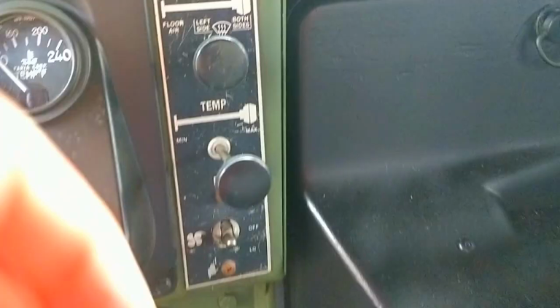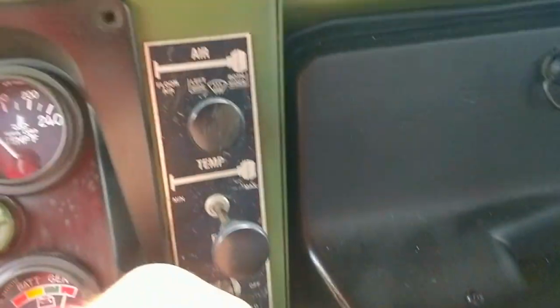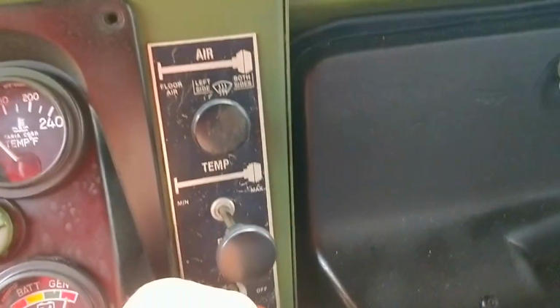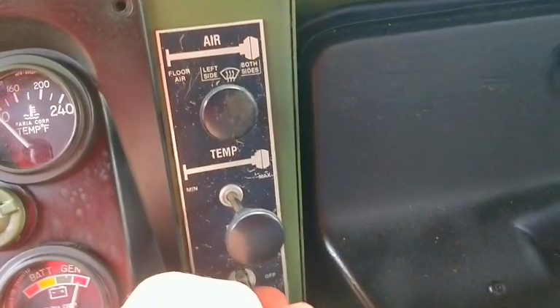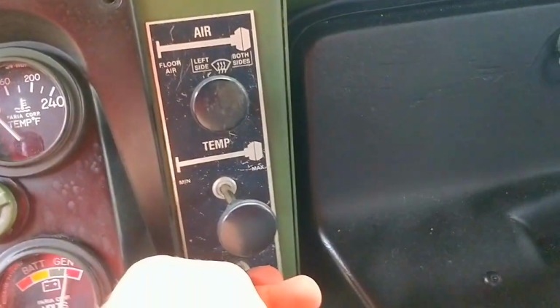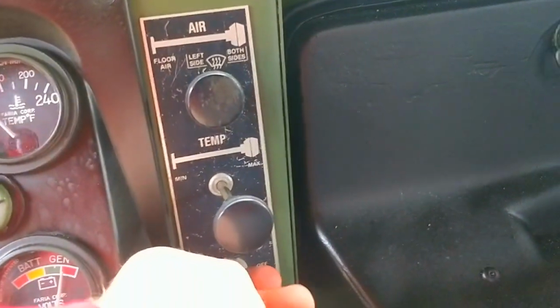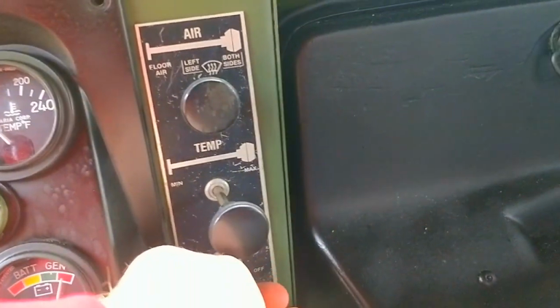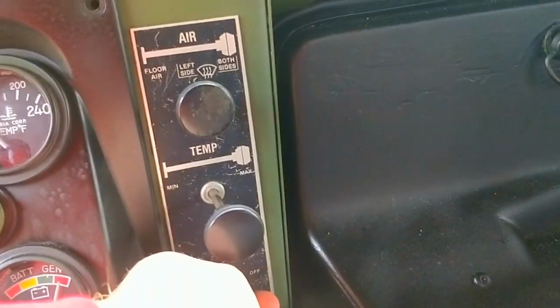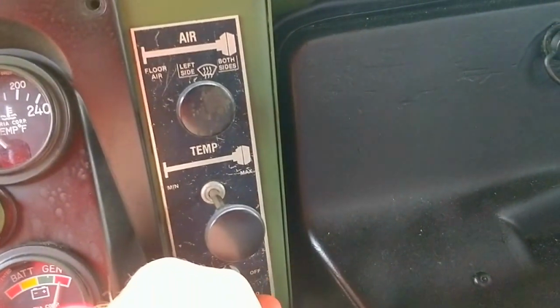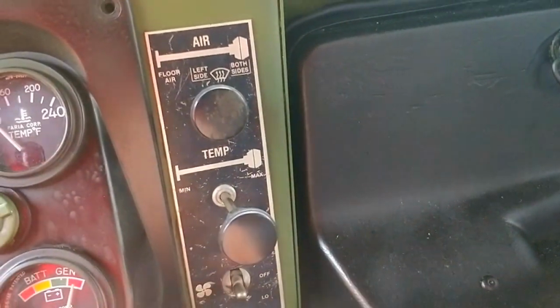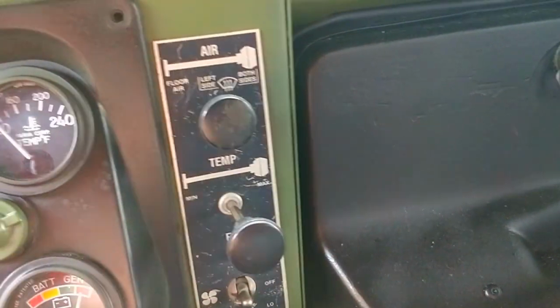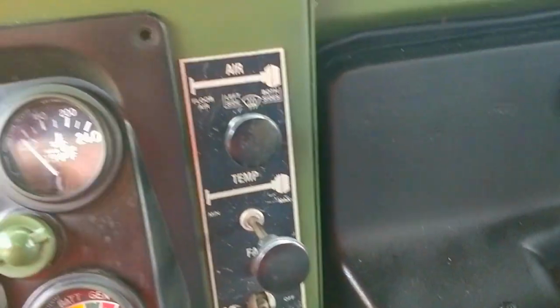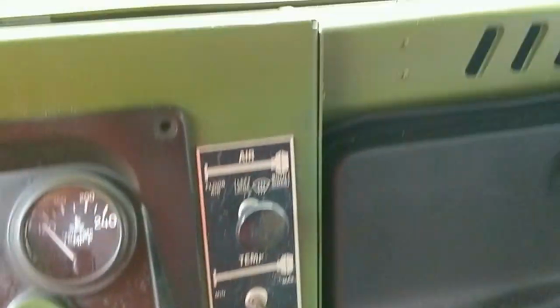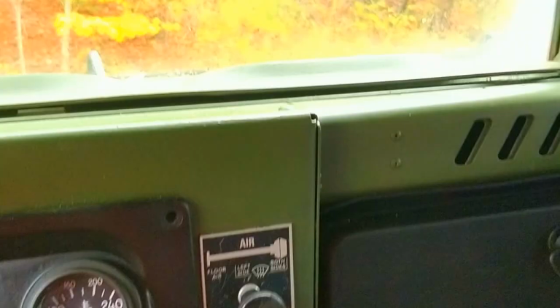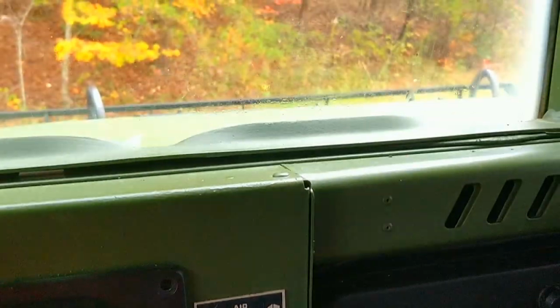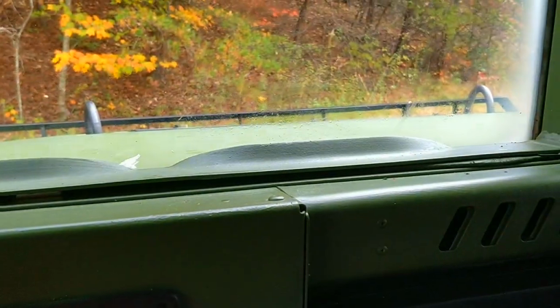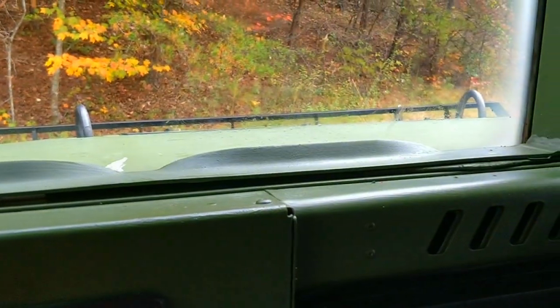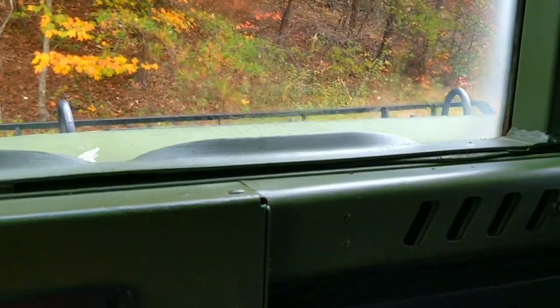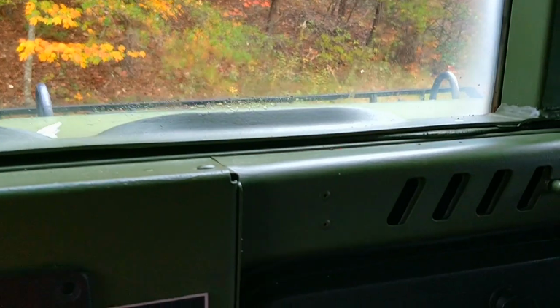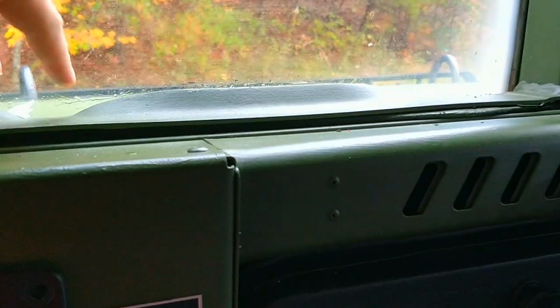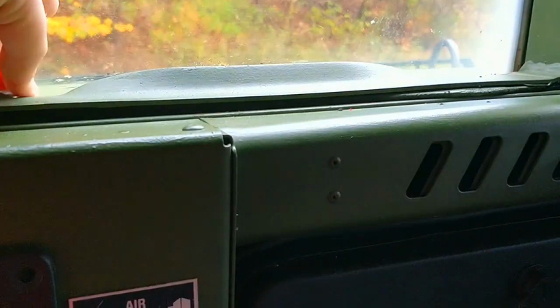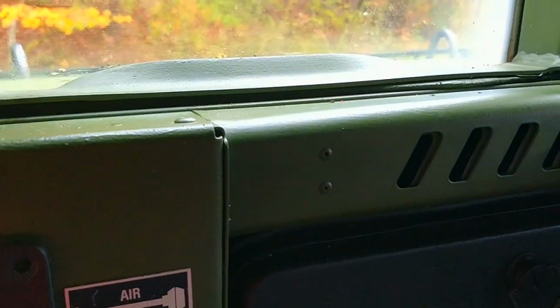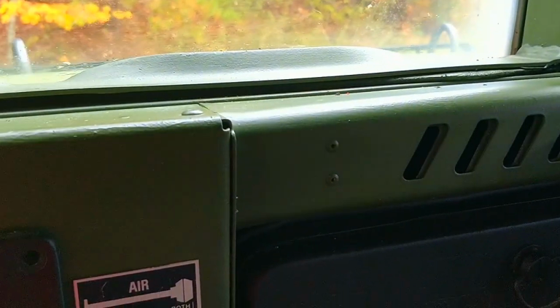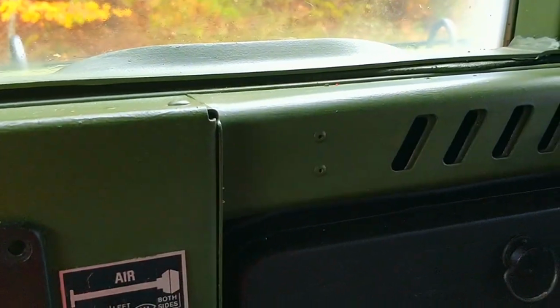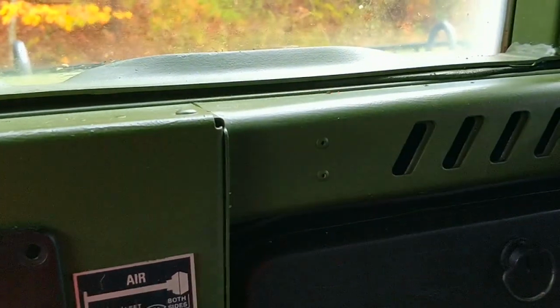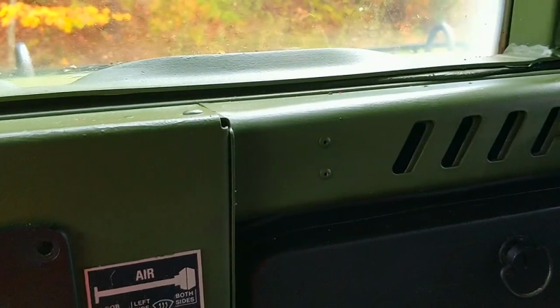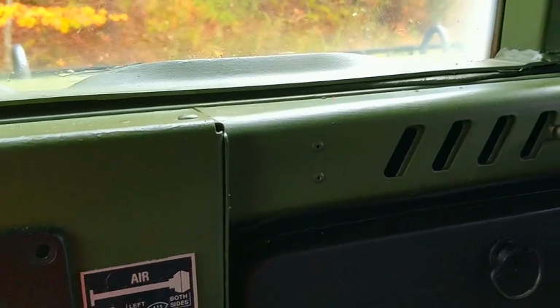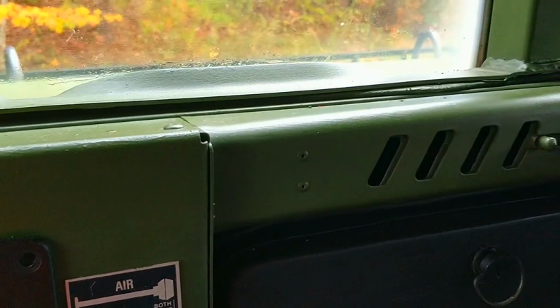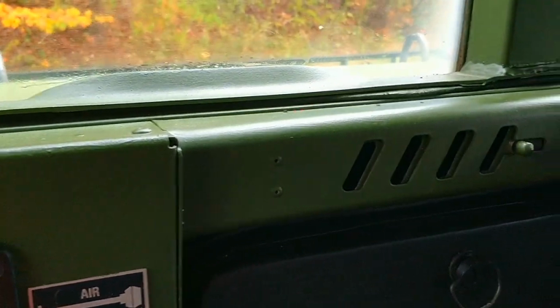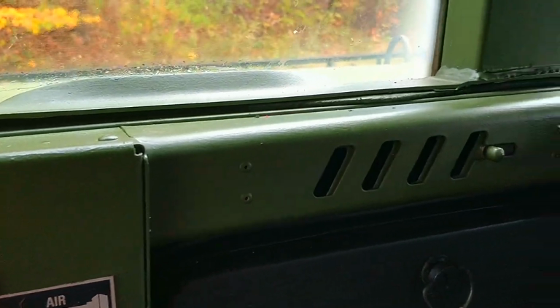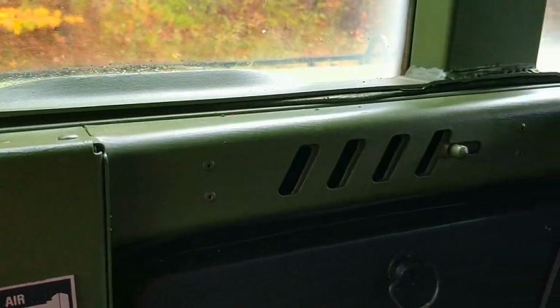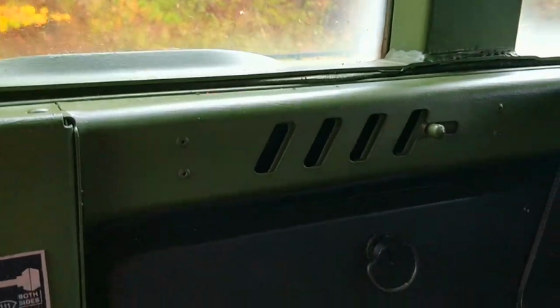Obviously being military, there are no frills here. There's no air conditioning. The slant backs generally do have air conditioning. Soft tops generally do not.